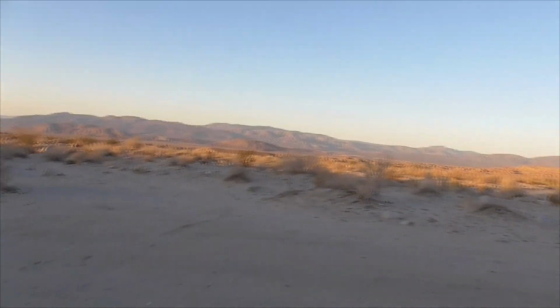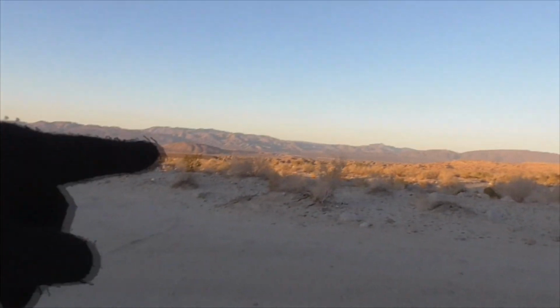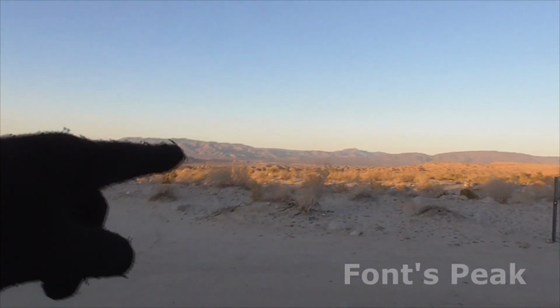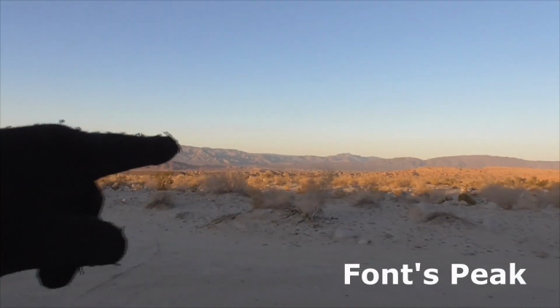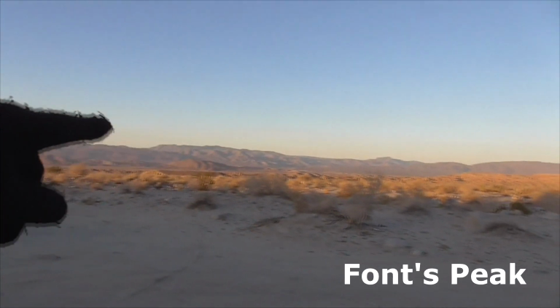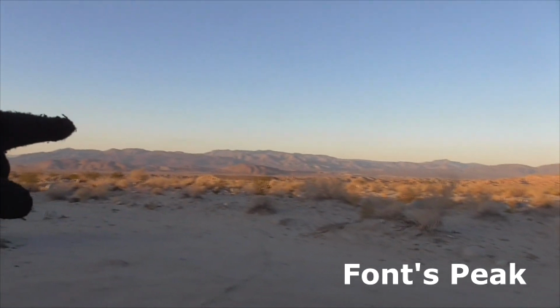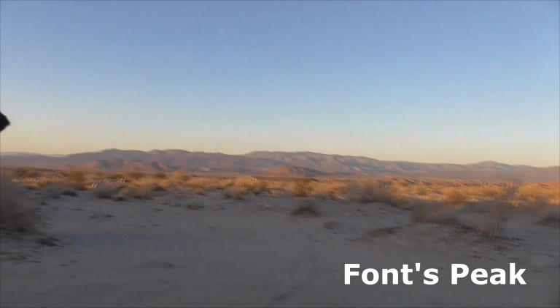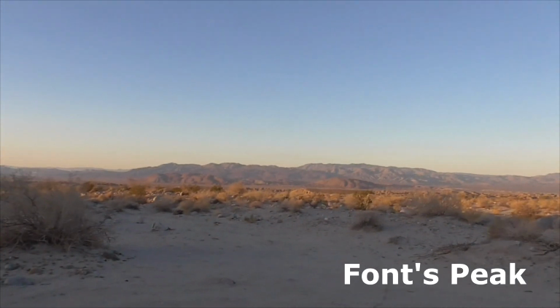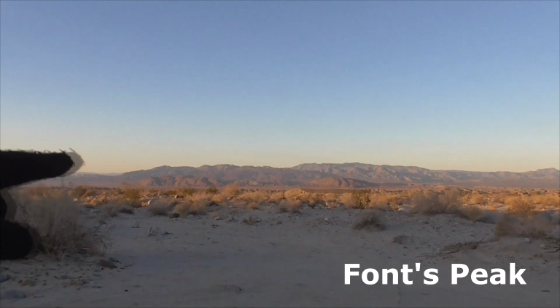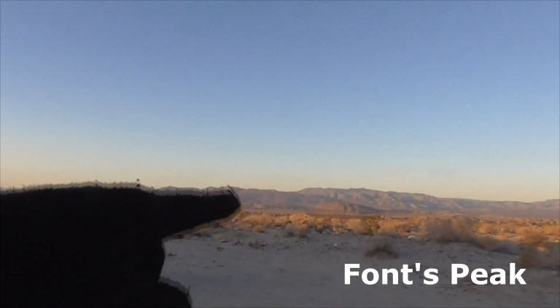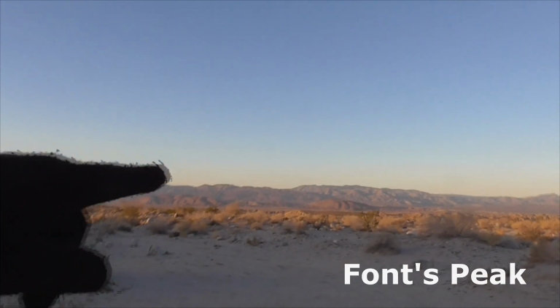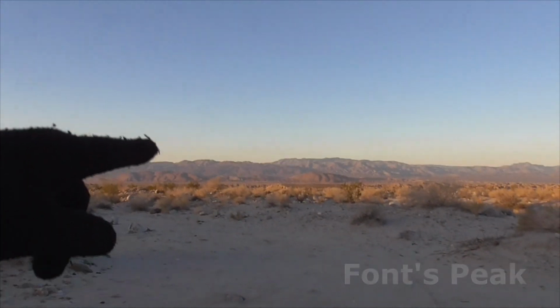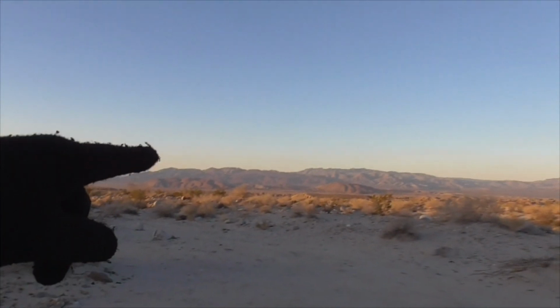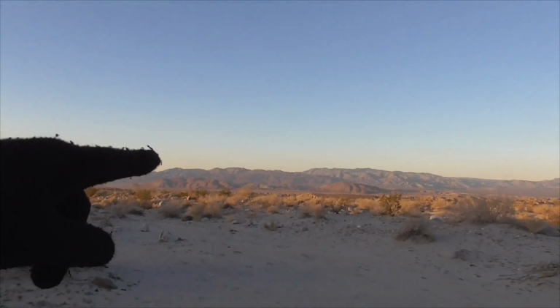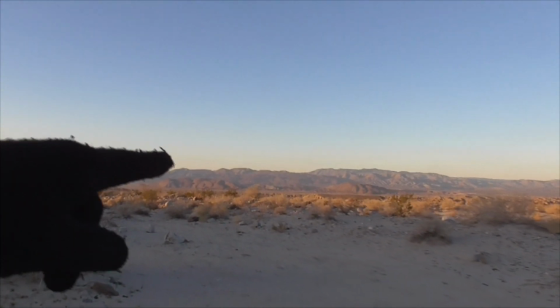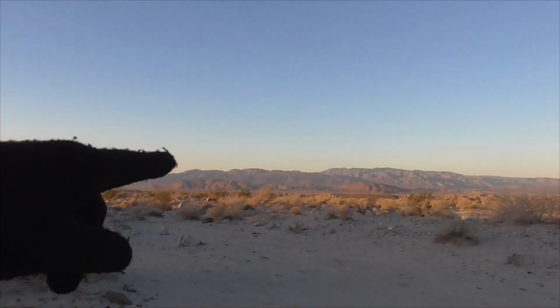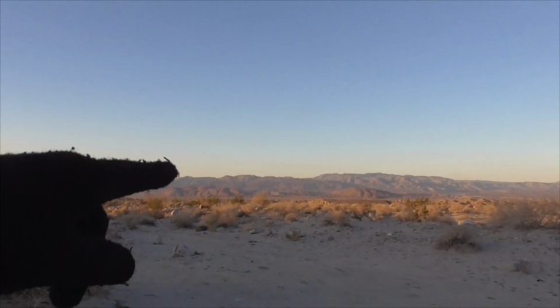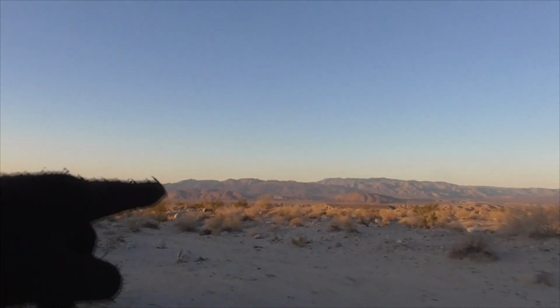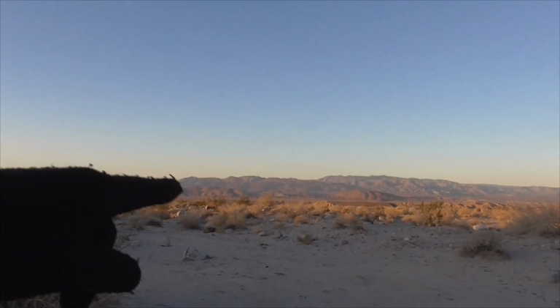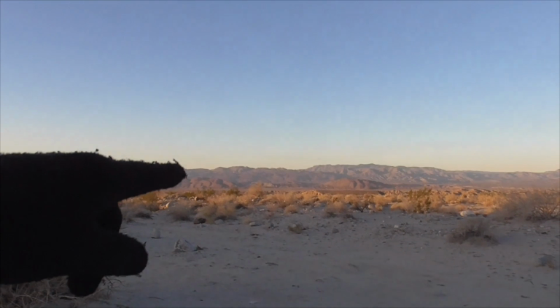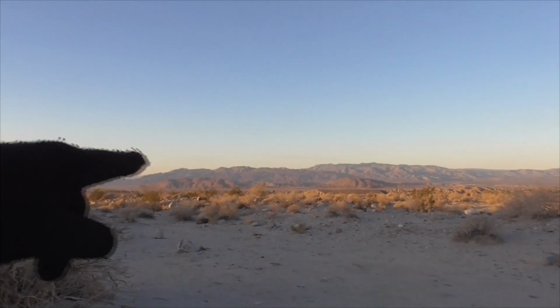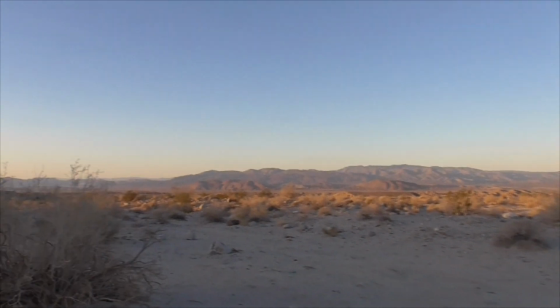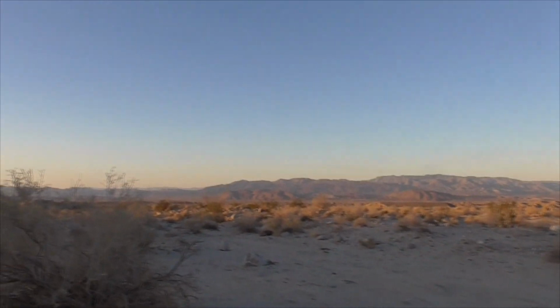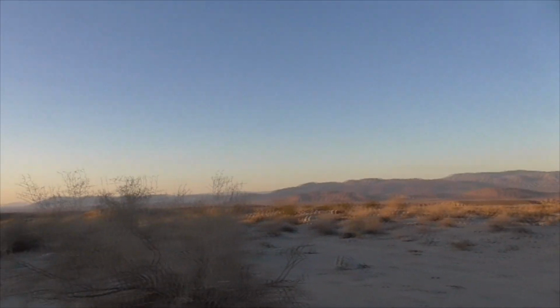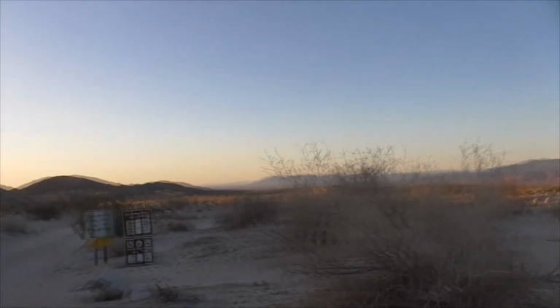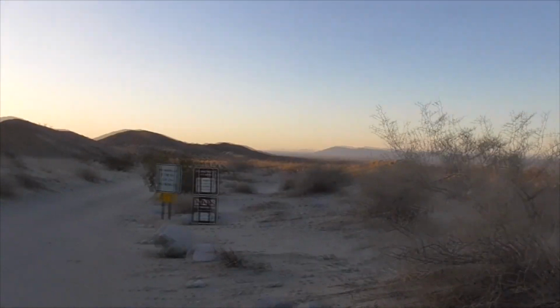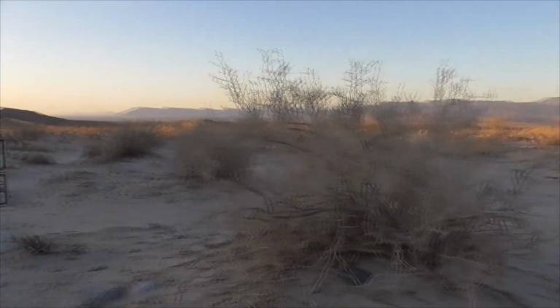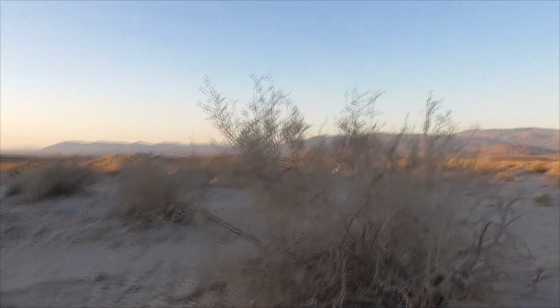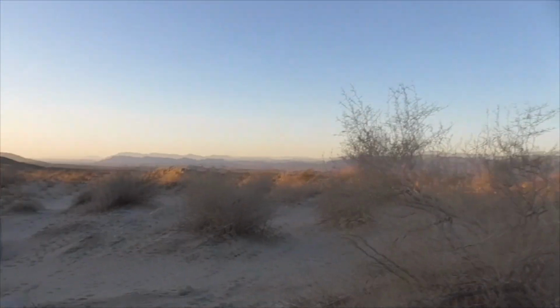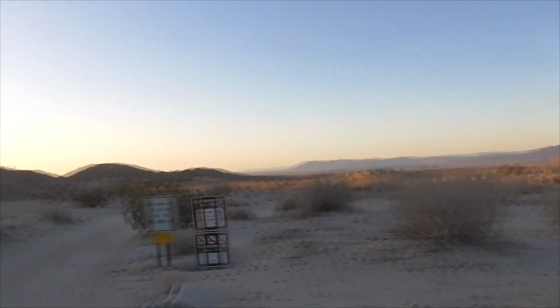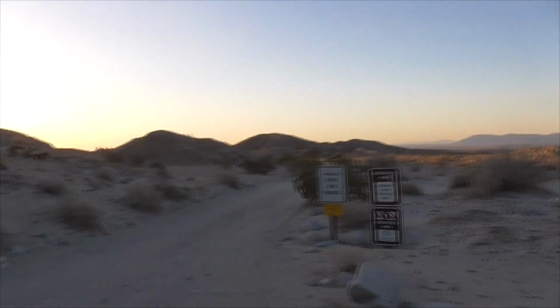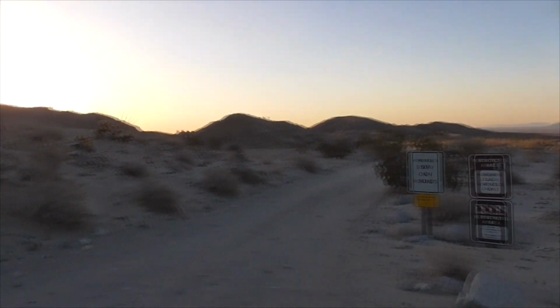Out here is Fonts Peak. It's about a four-mile road. You need a high-clearance vehicle or all-wheel drive to get out there, and then you hike up to the hill. Lots of plants up here I'll show you.